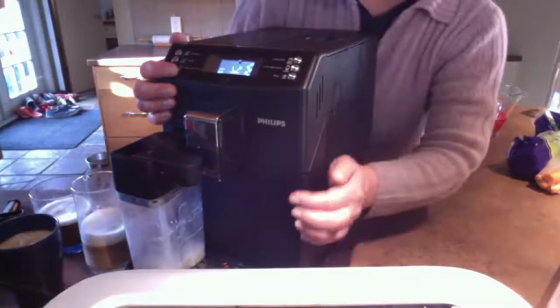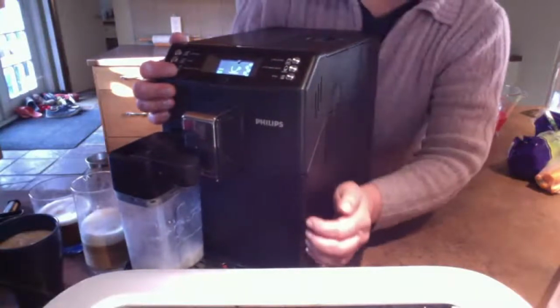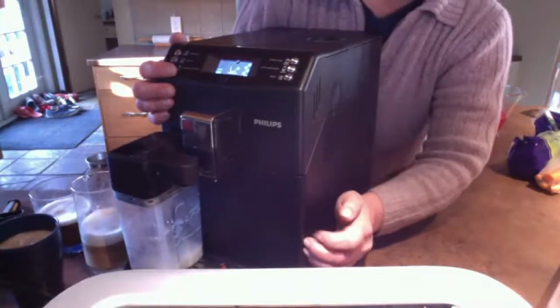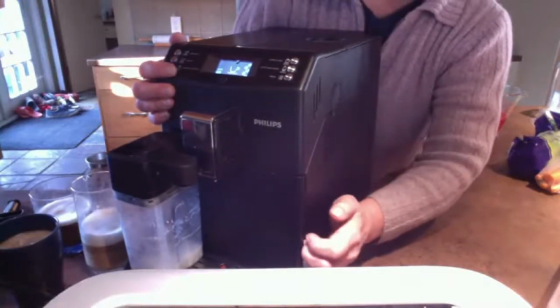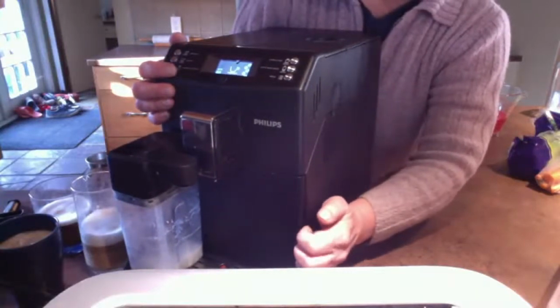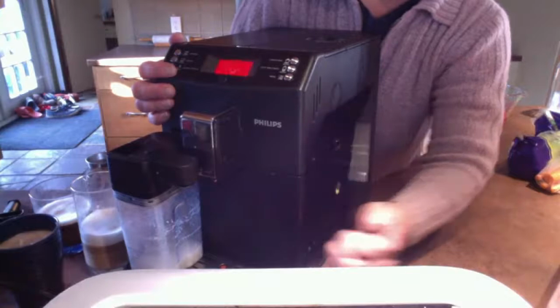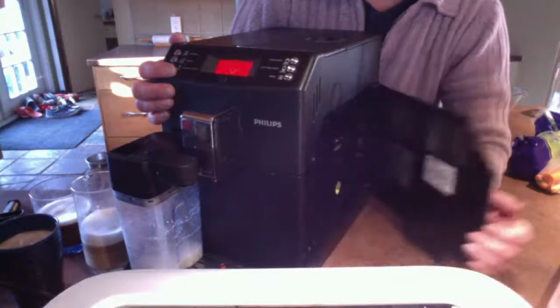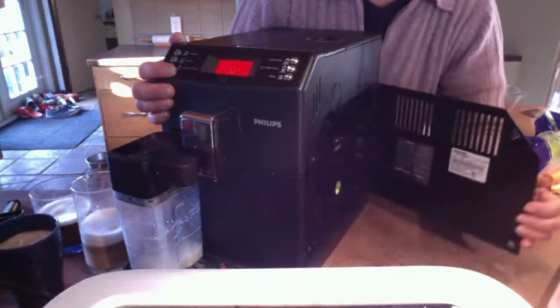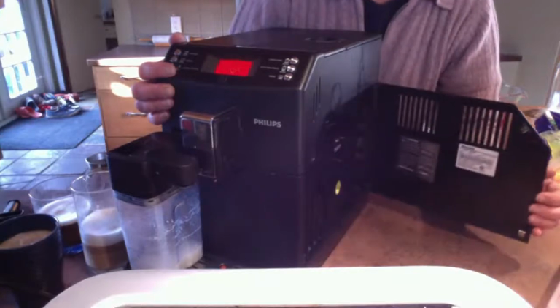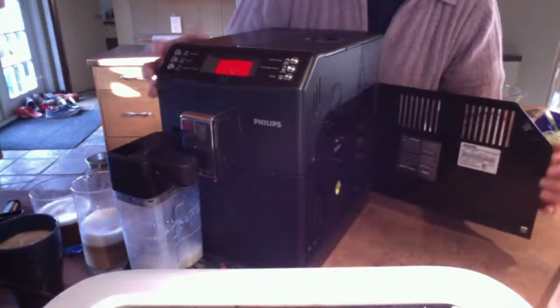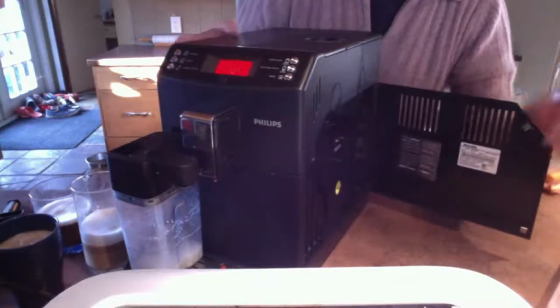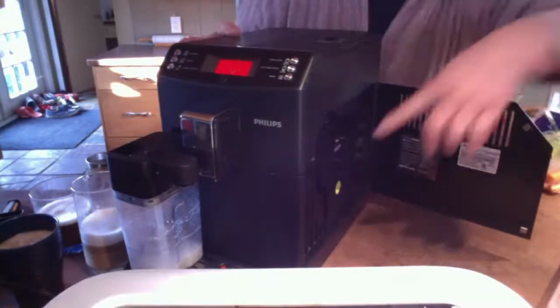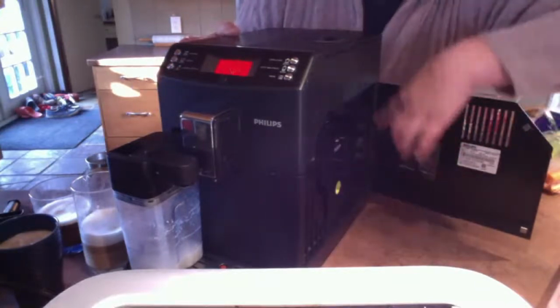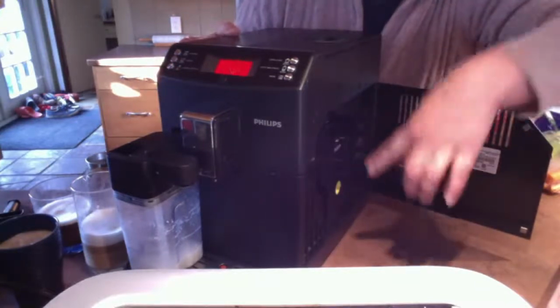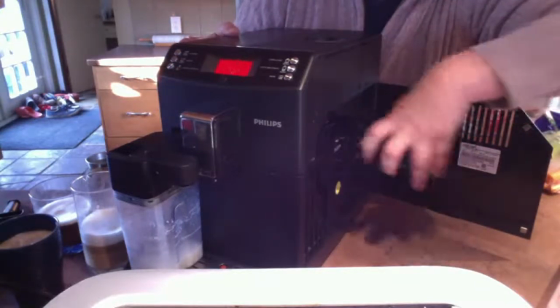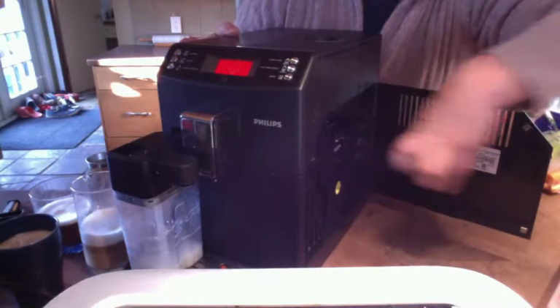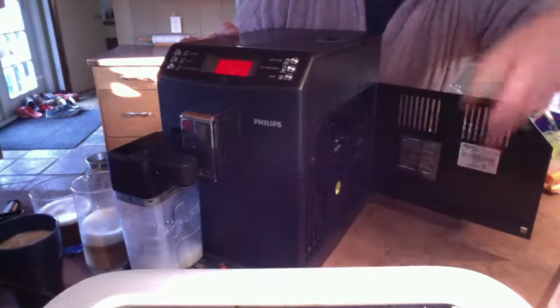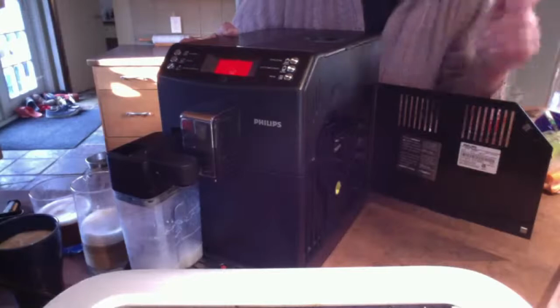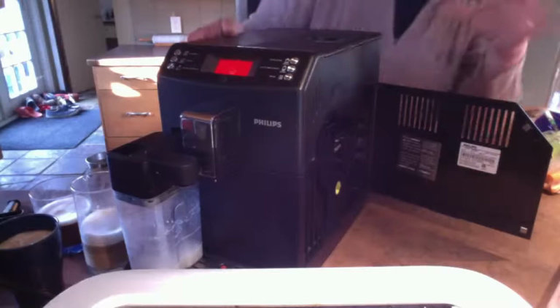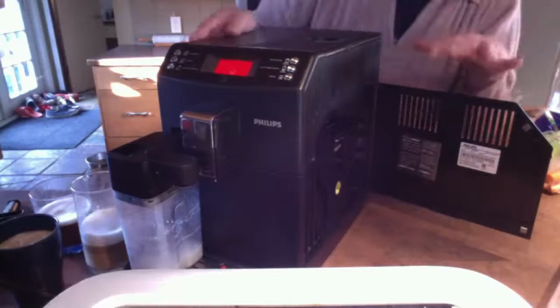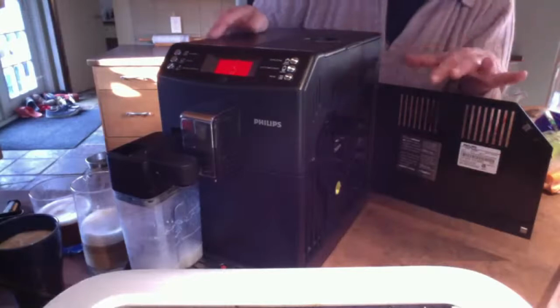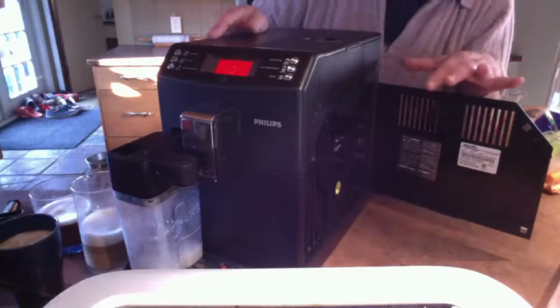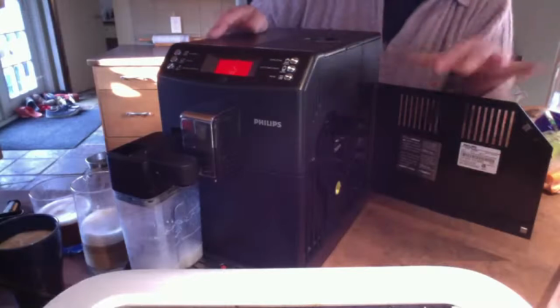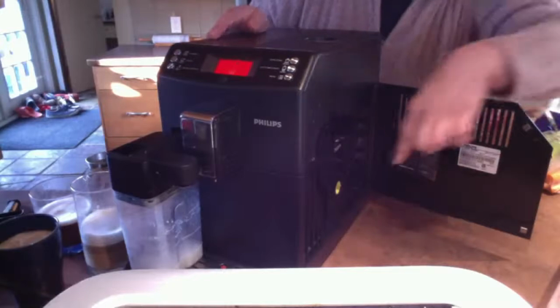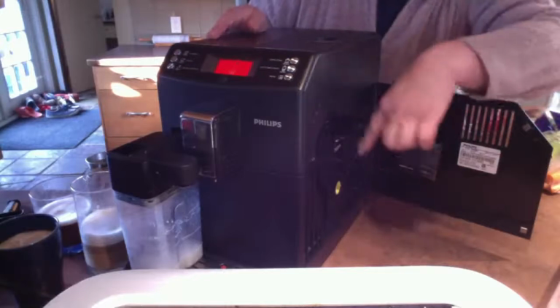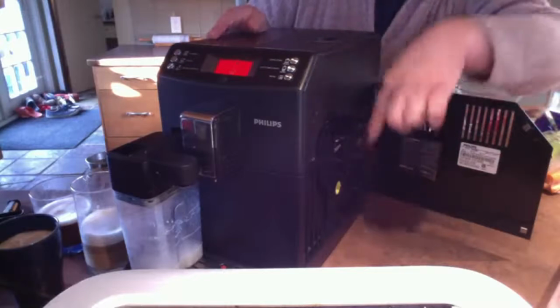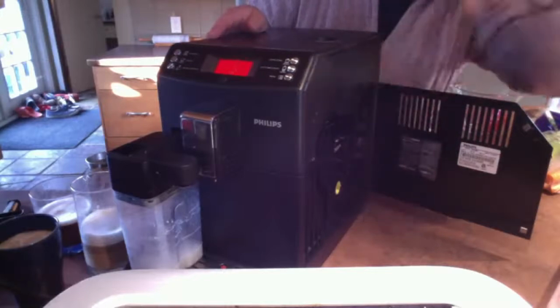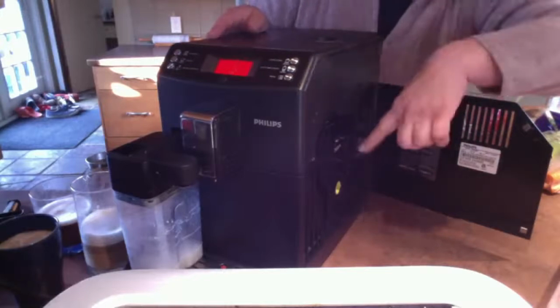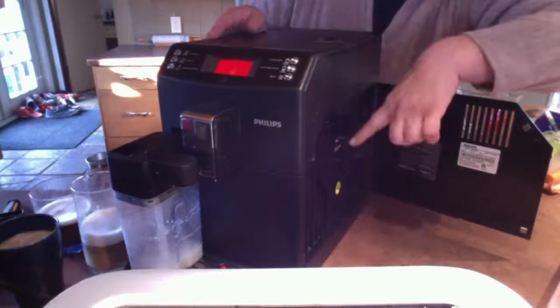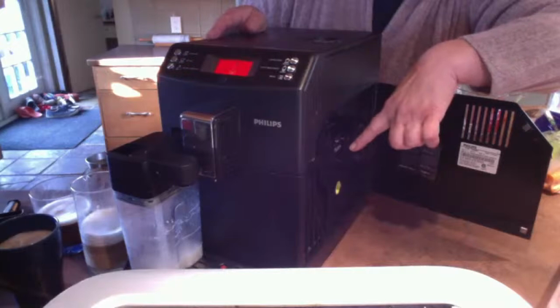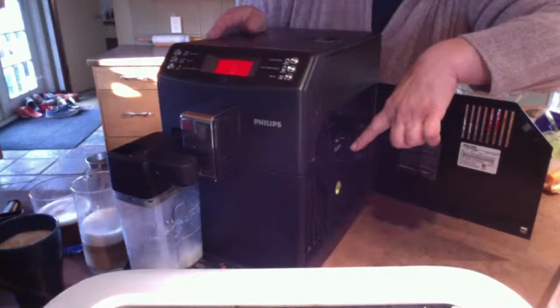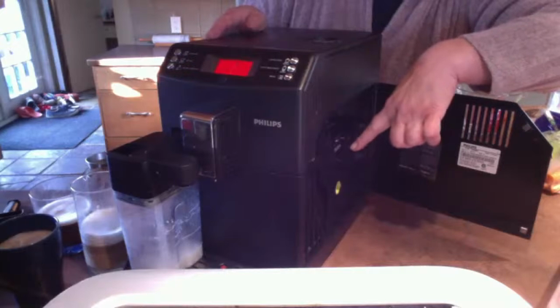You do get lubricant. You can pull this out — so if you're doing a thorough cleaning and you need to lubricate bits and pieces, you can do that from here.